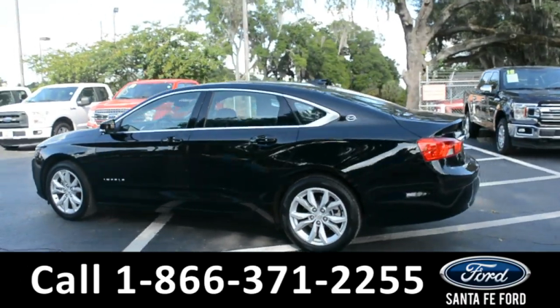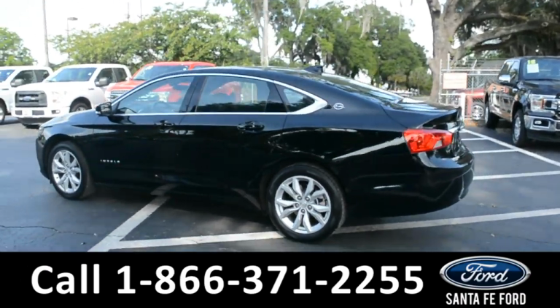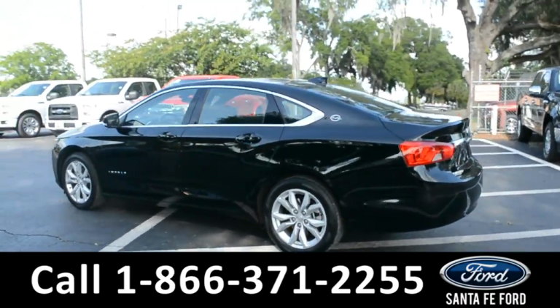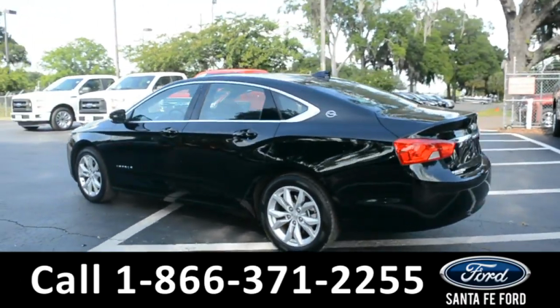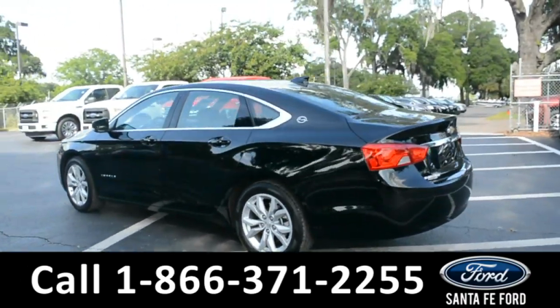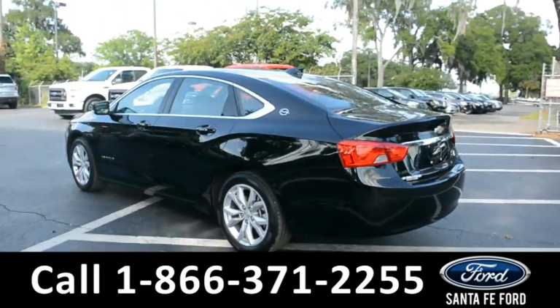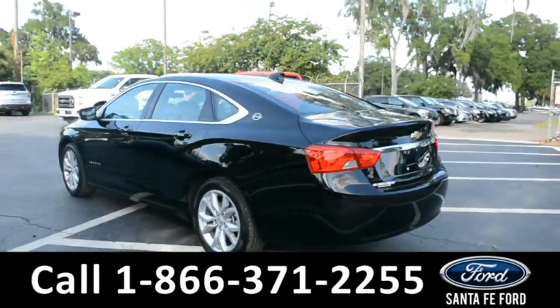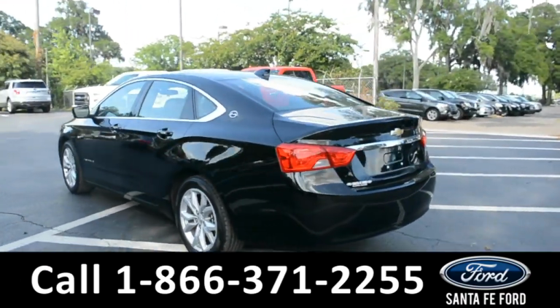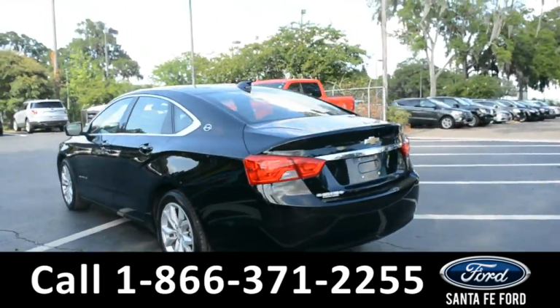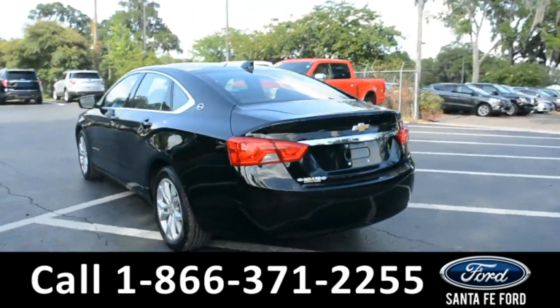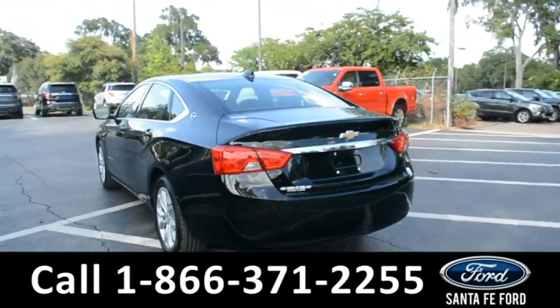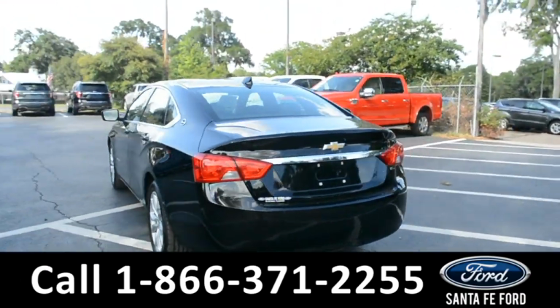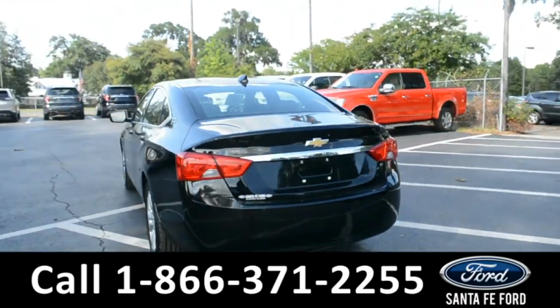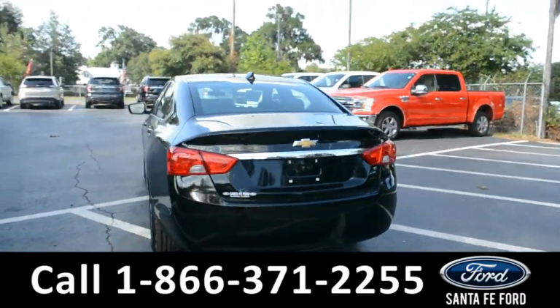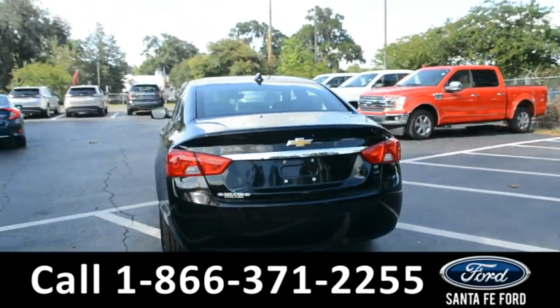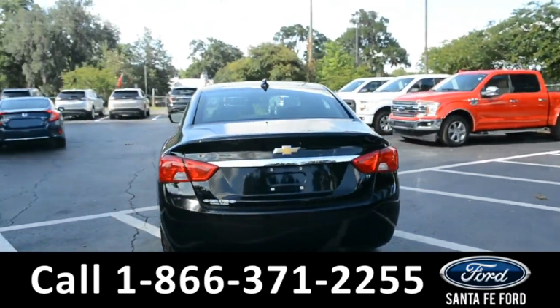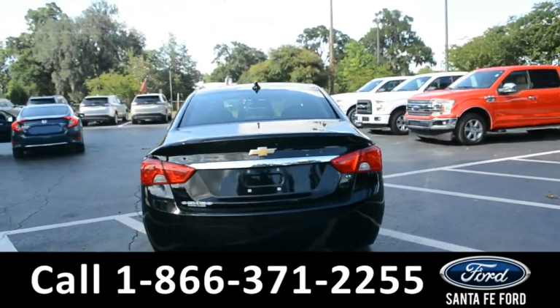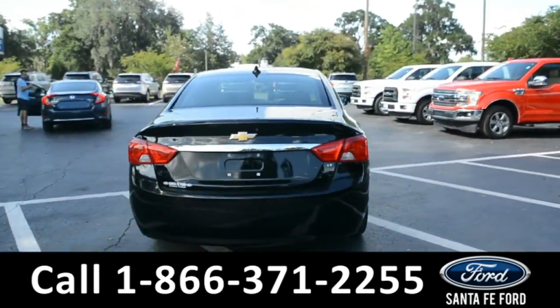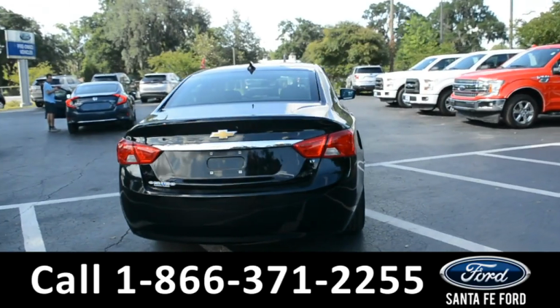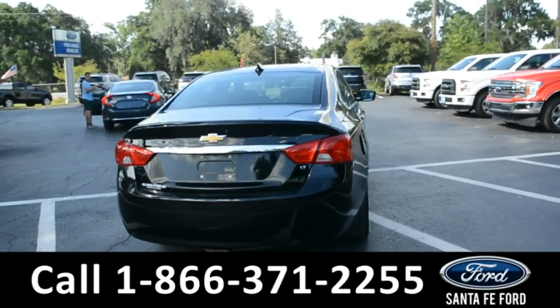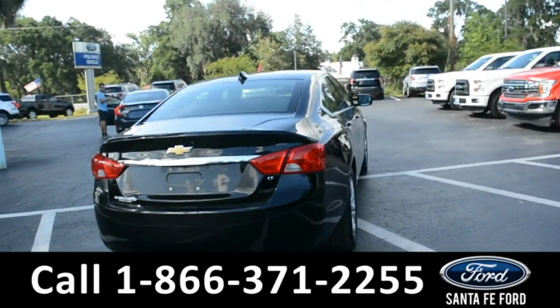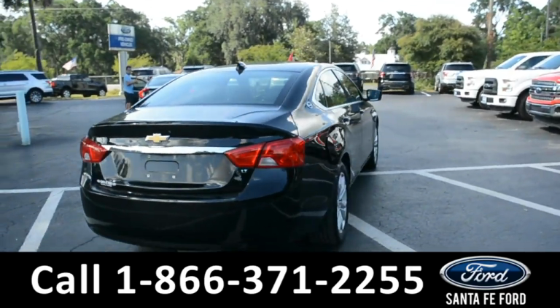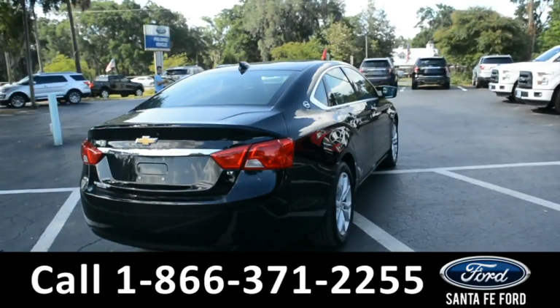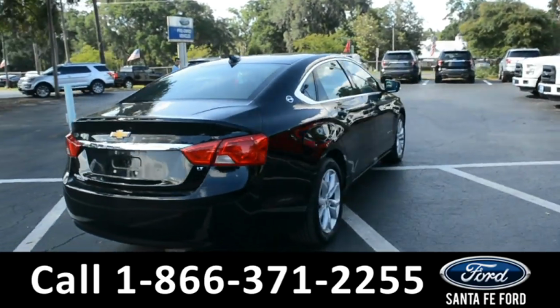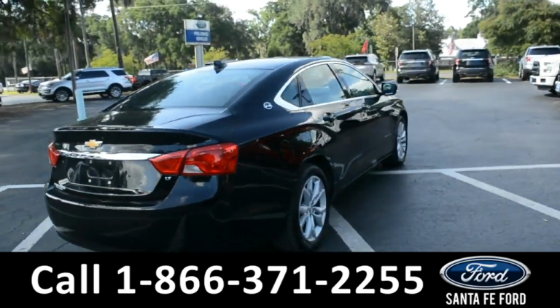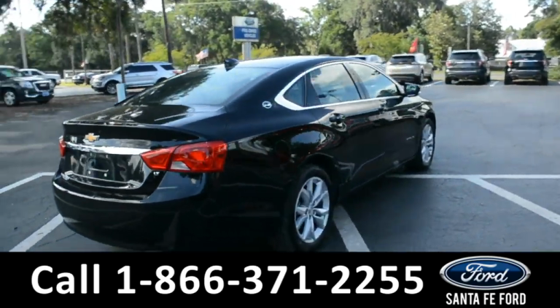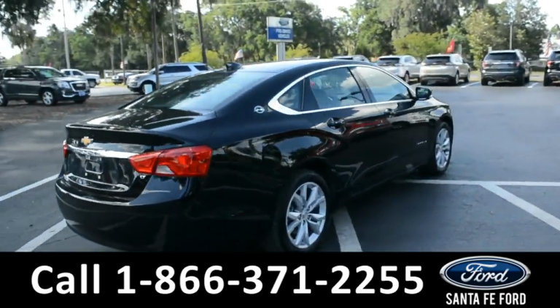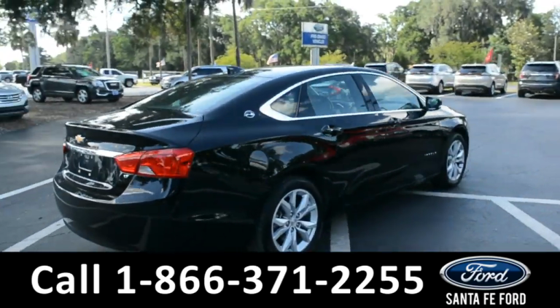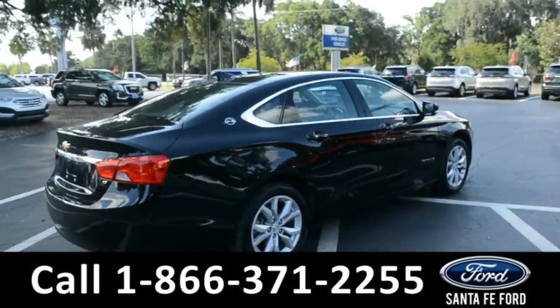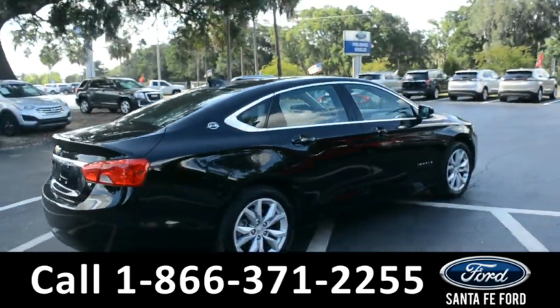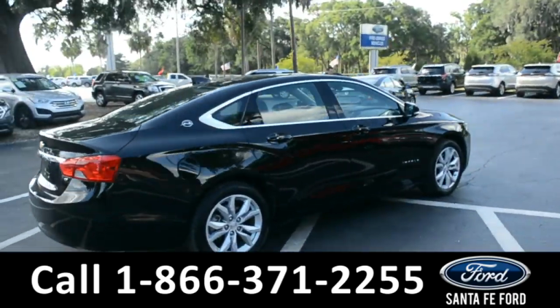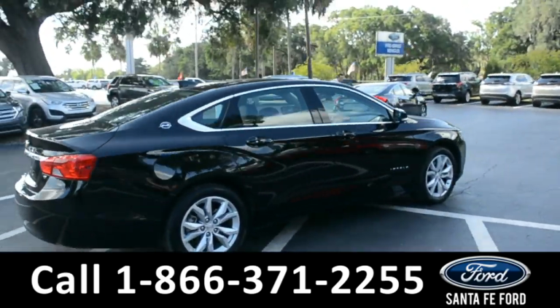For more information on this specific vehicle, or to view this vehicle's Carfax, remember to visit us online at SantaFeFord.com, or give us a call at the number below.